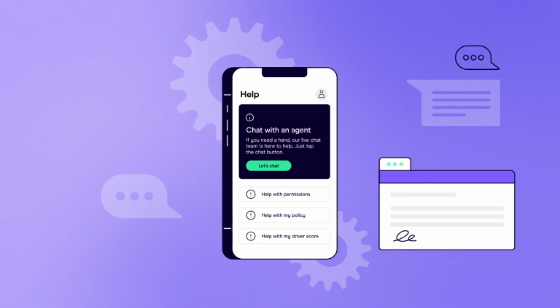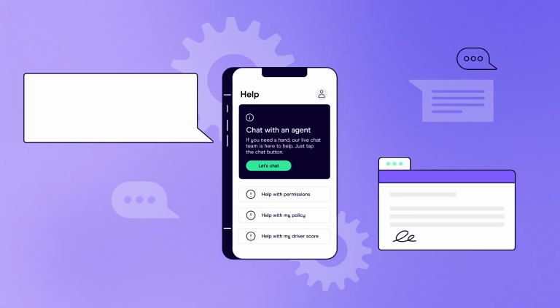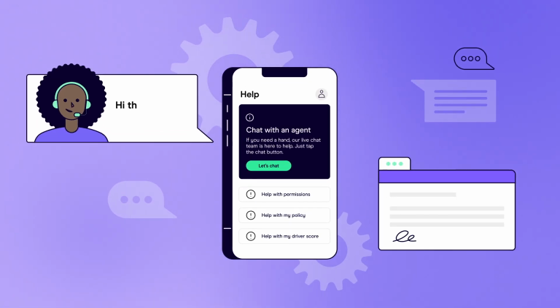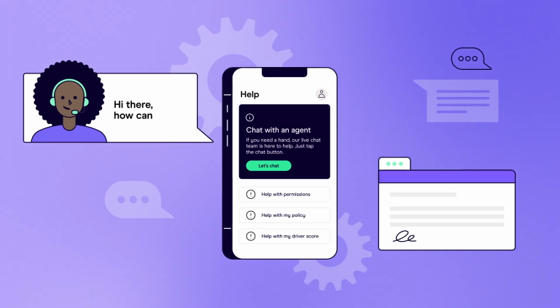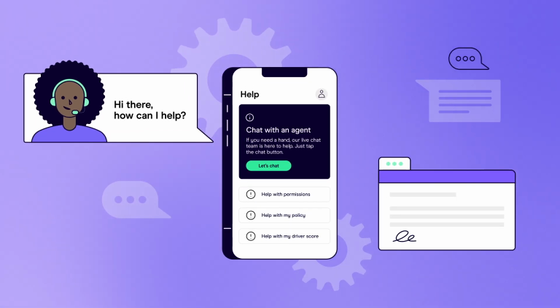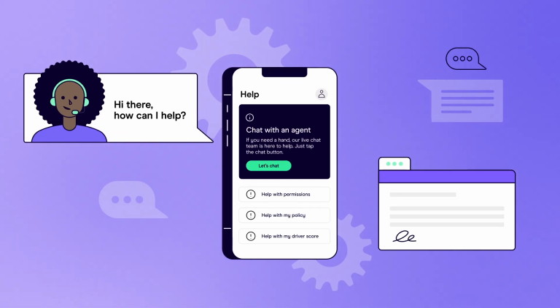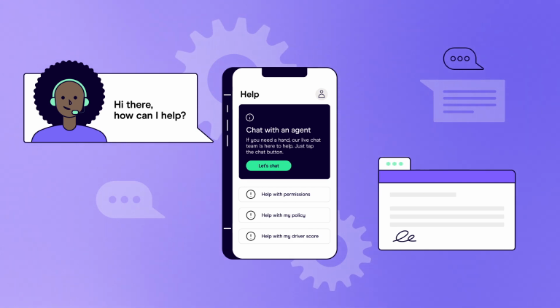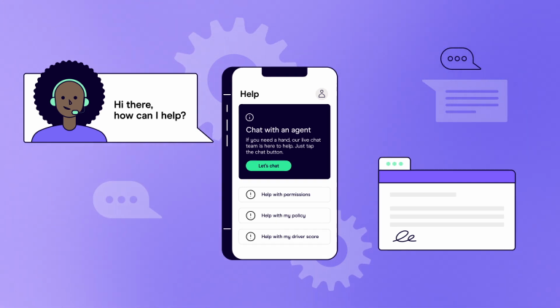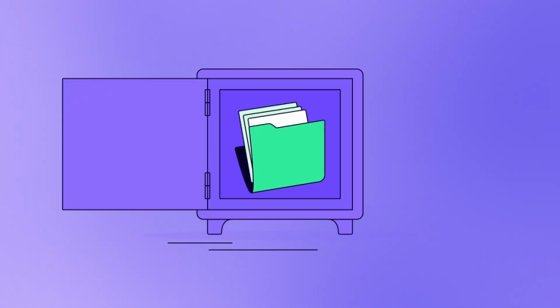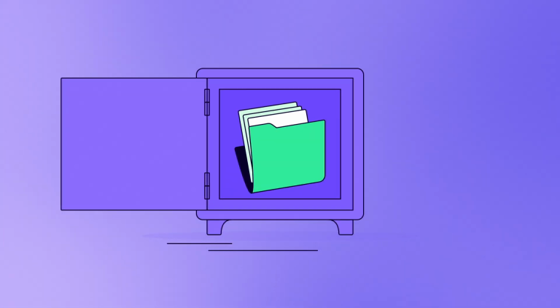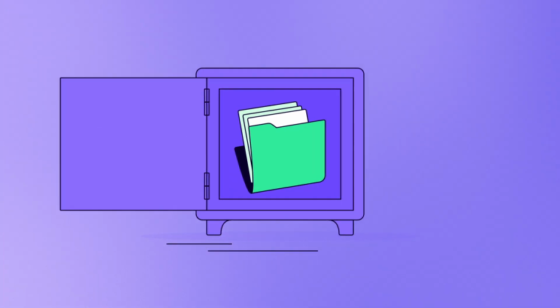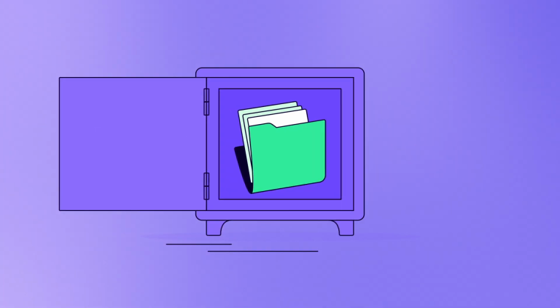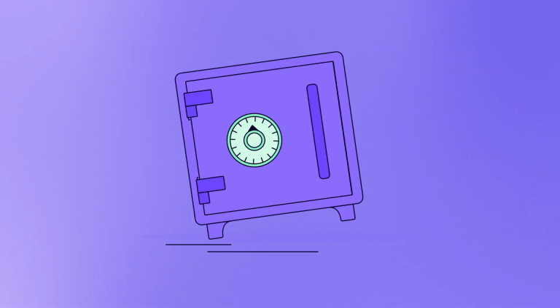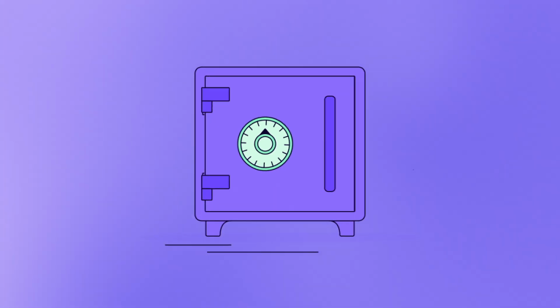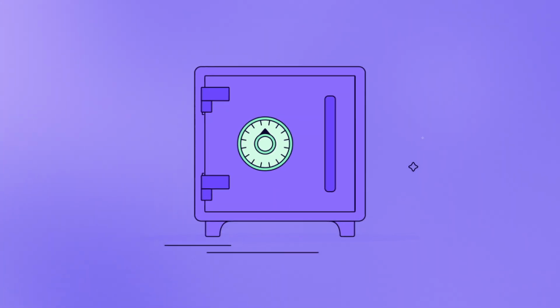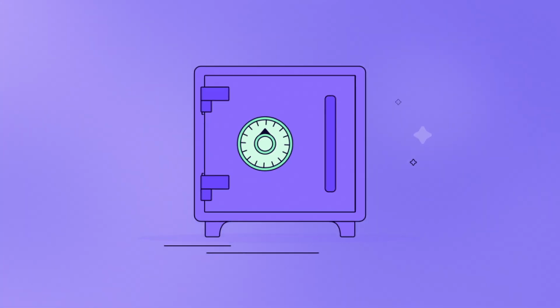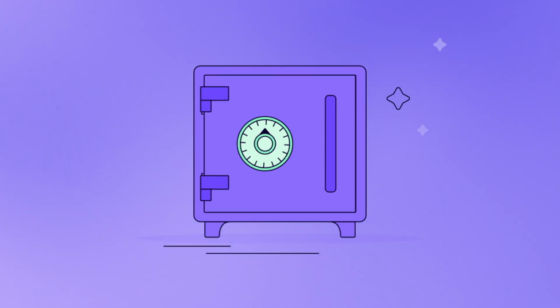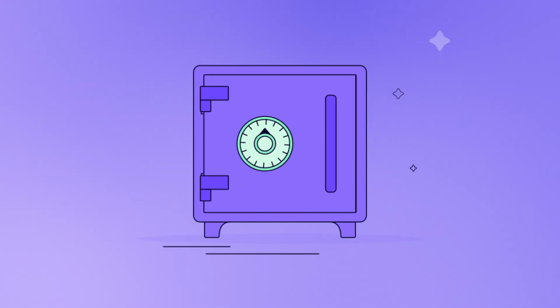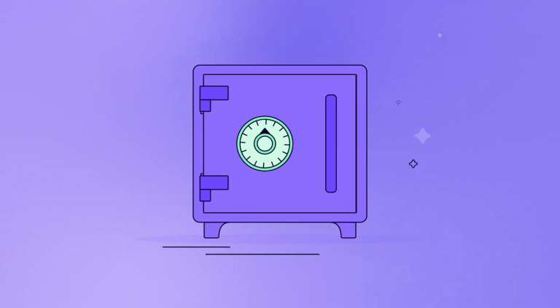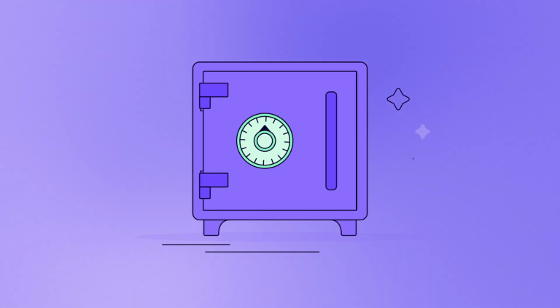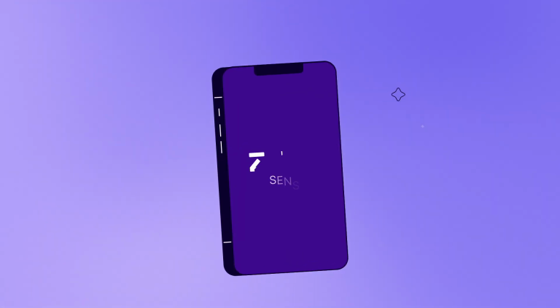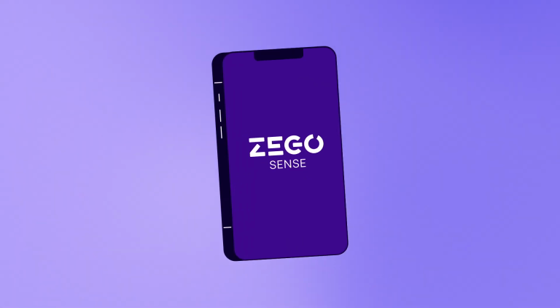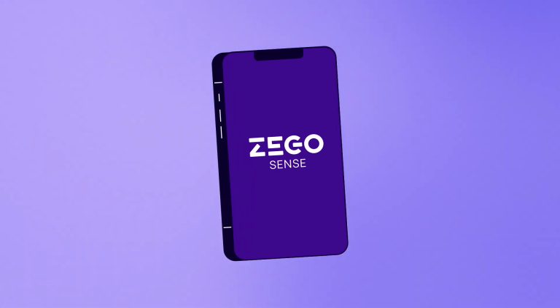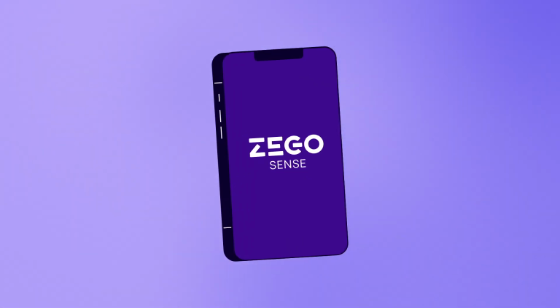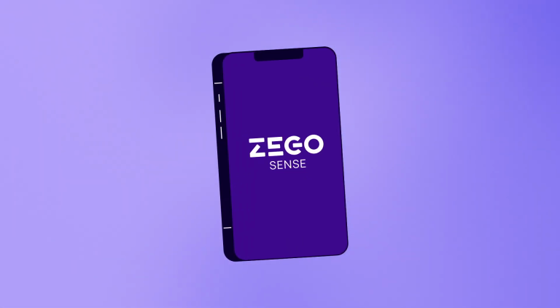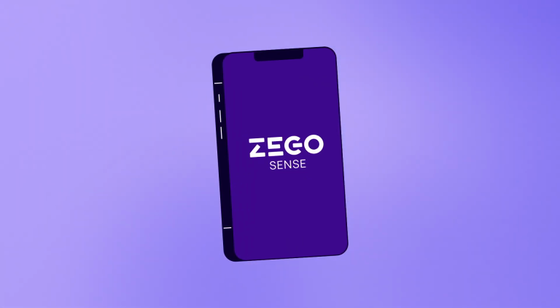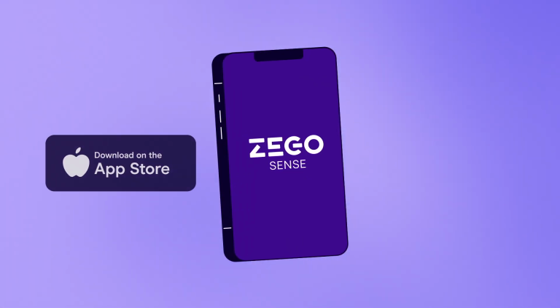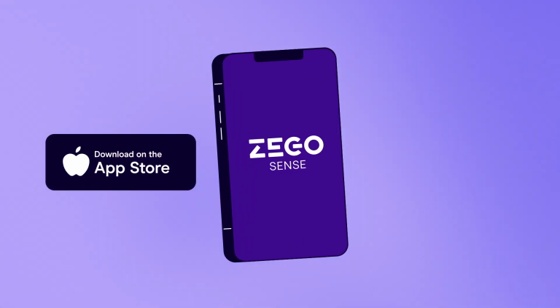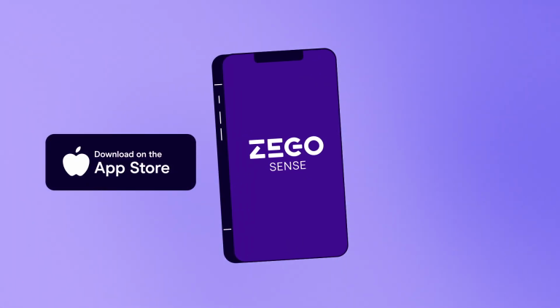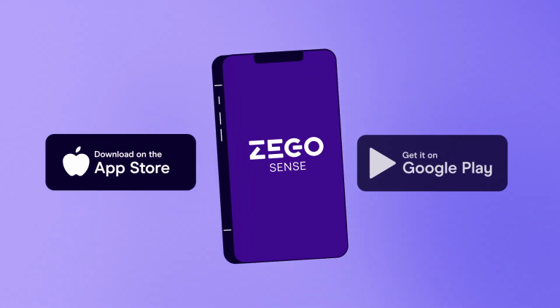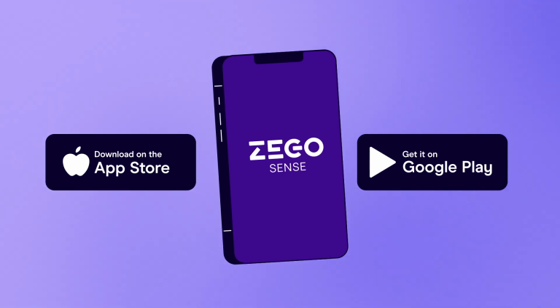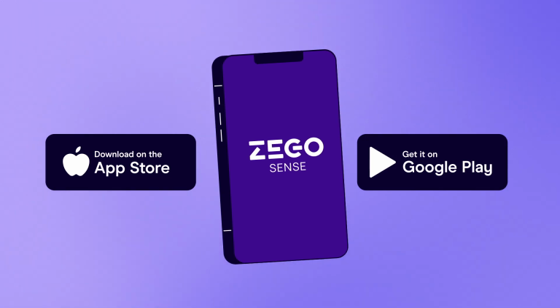If you need a hand, our team is here to help. And rest assured that your driving data is secure and never sold or shared. So take out a Sense policy, then download the app from the Apple App Store or Google Play Store today.